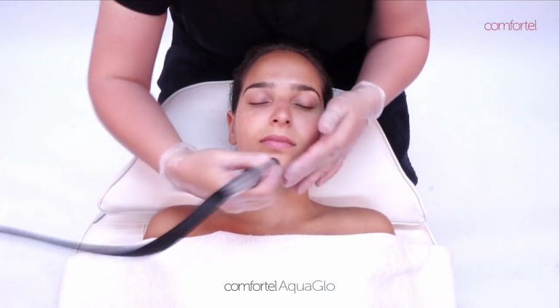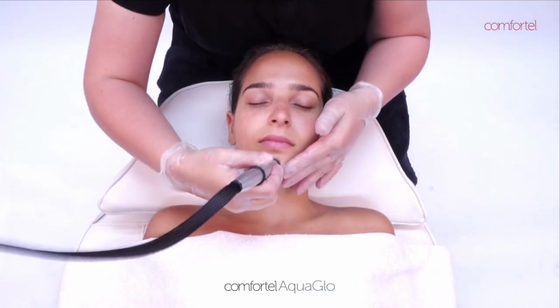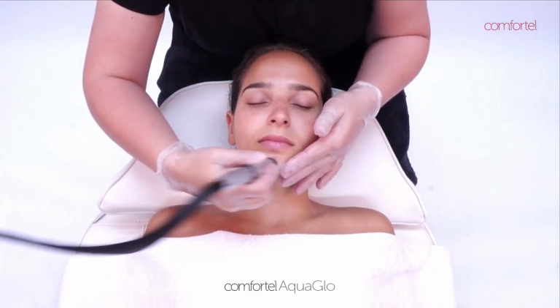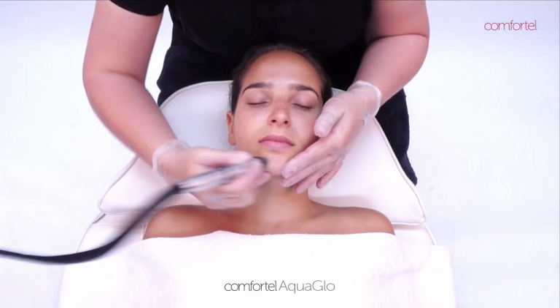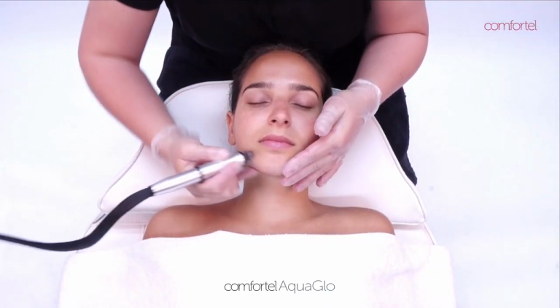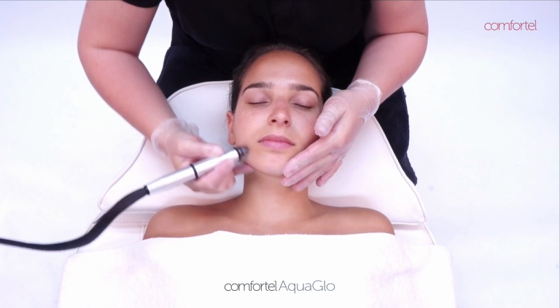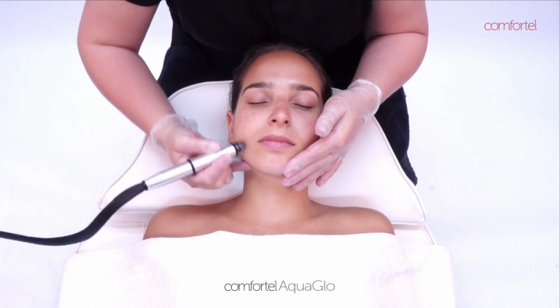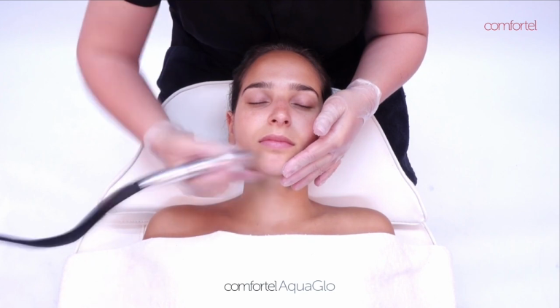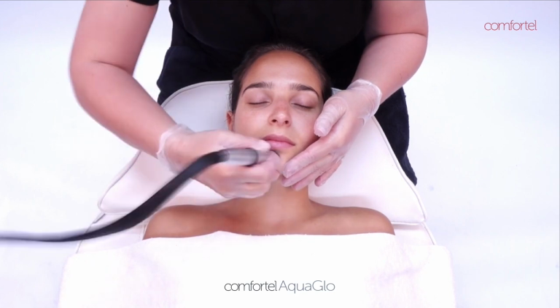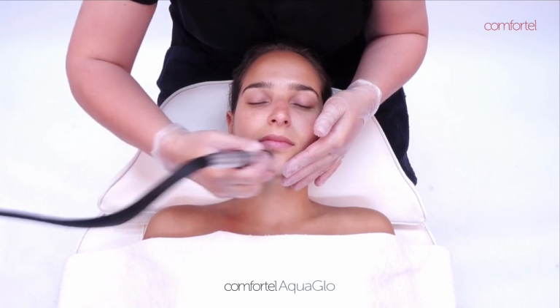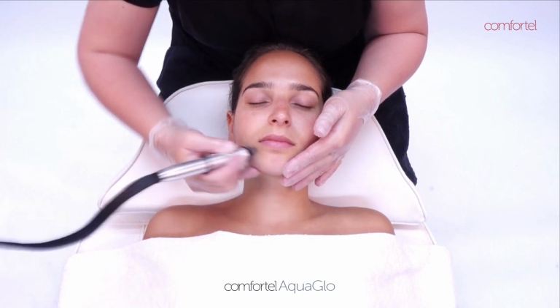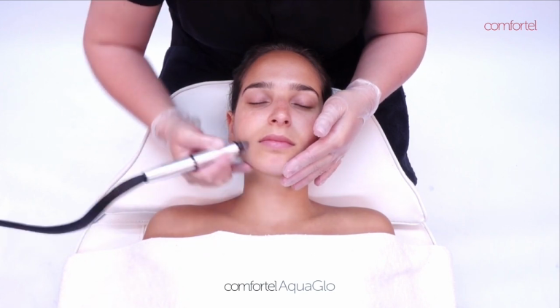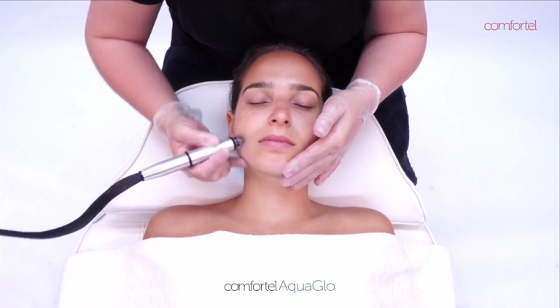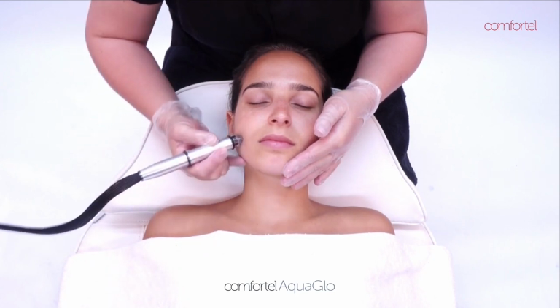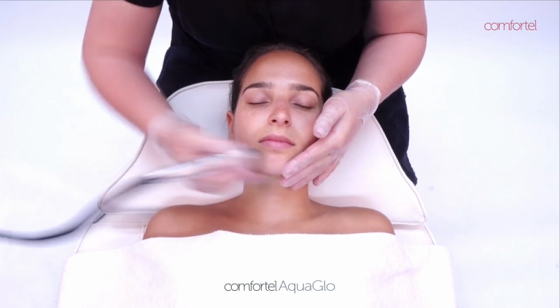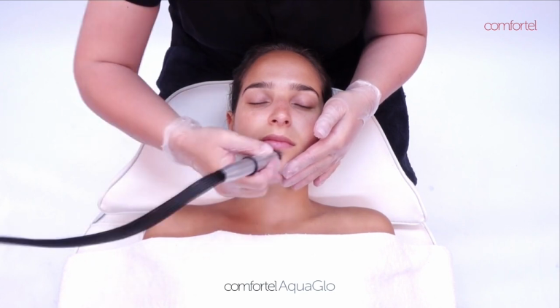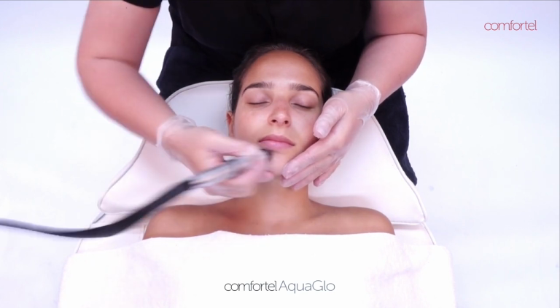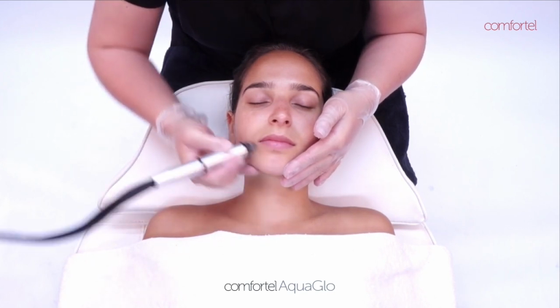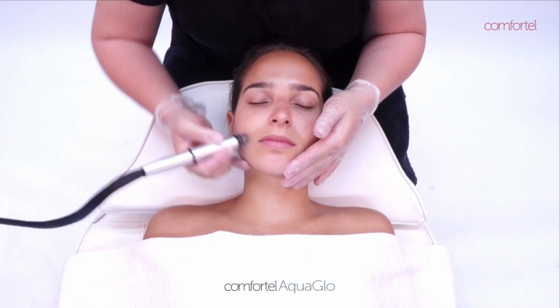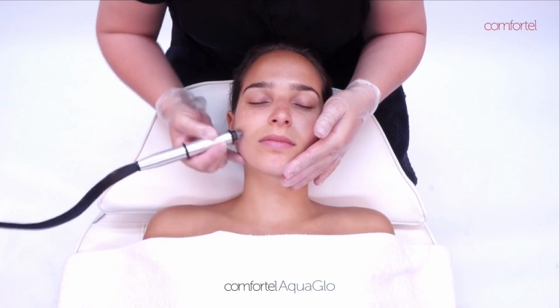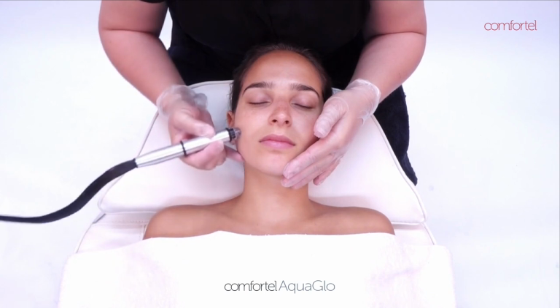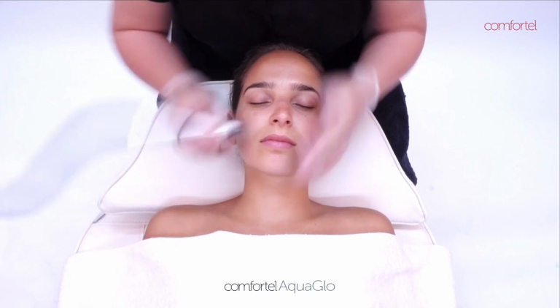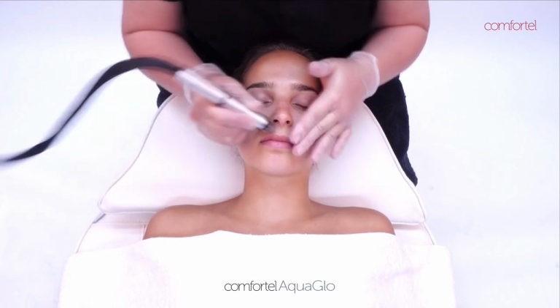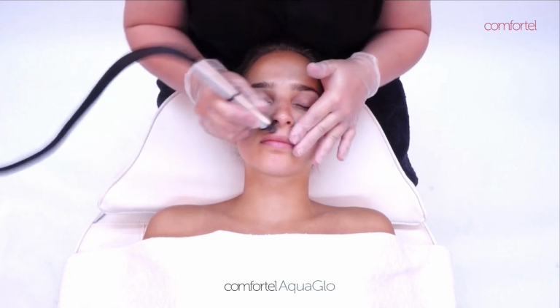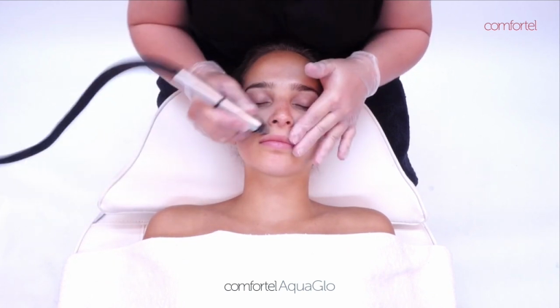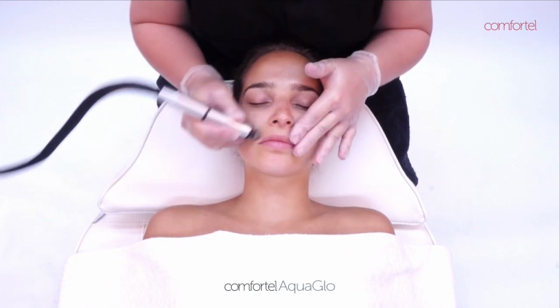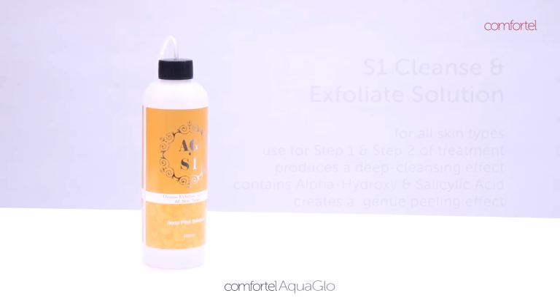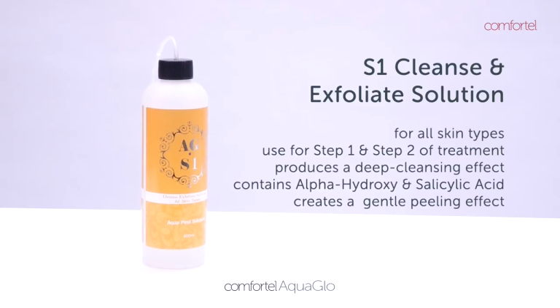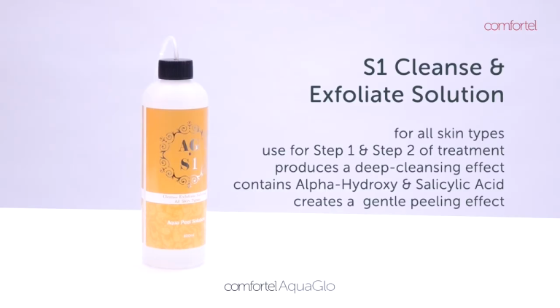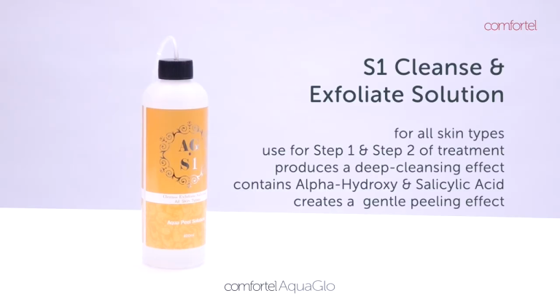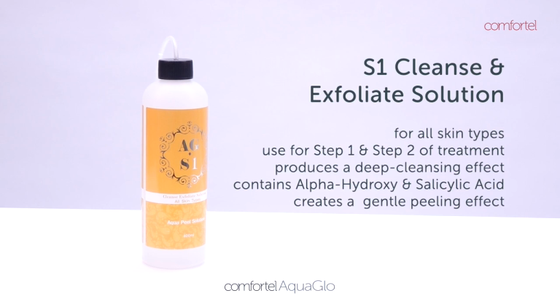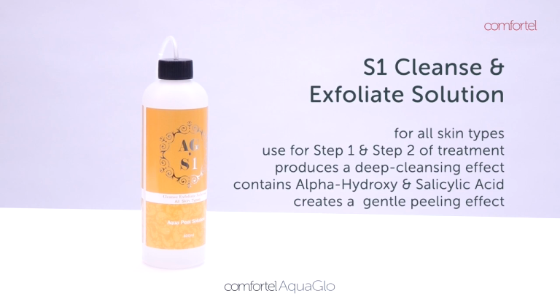For all skin types, the S1 solution is used in step one and step two of the AquaGlow Facial Treatment to produce a deep cleansing effect, removing dead skin cells while smoothing and refining the skin texture.